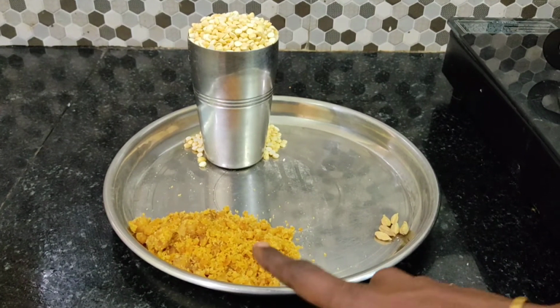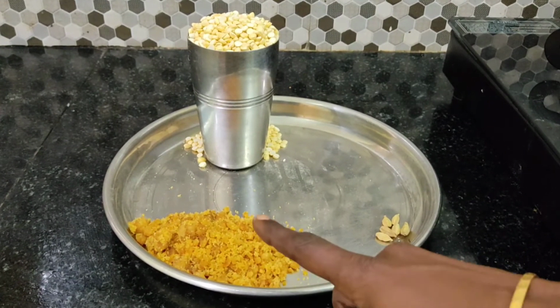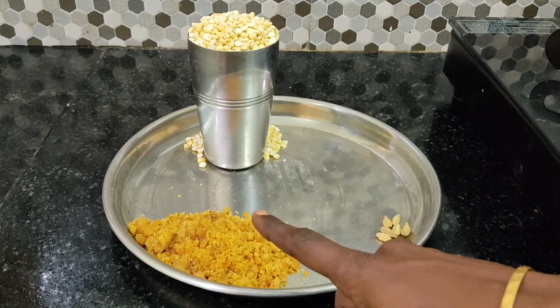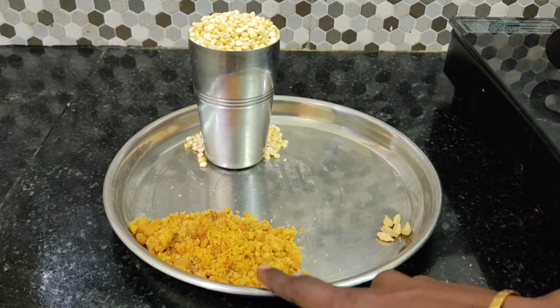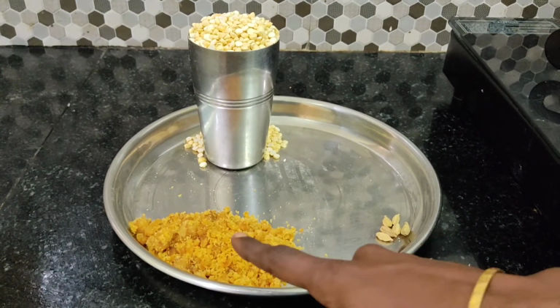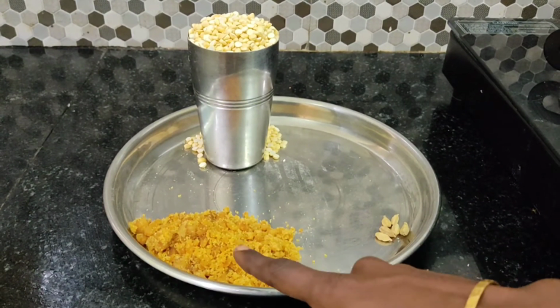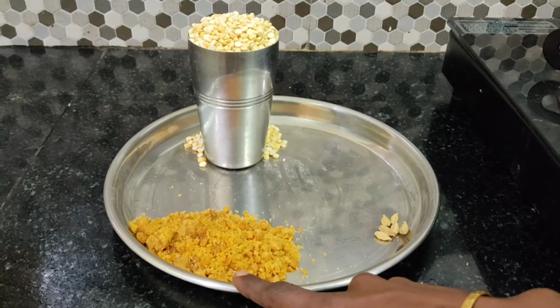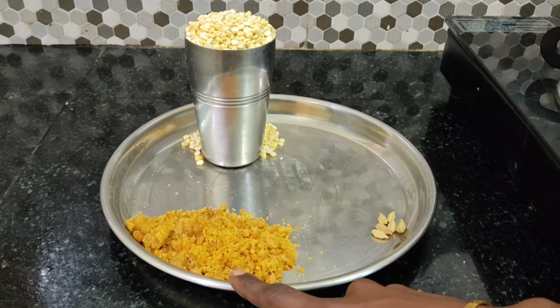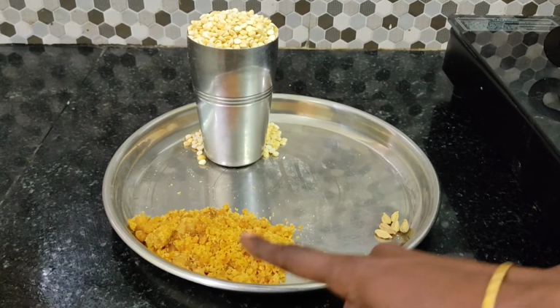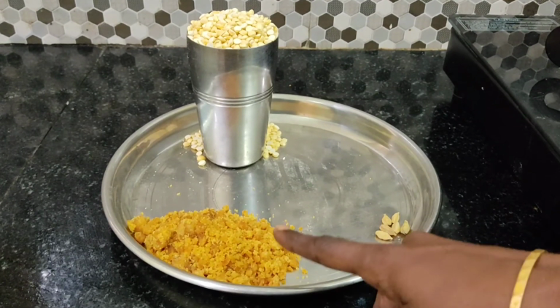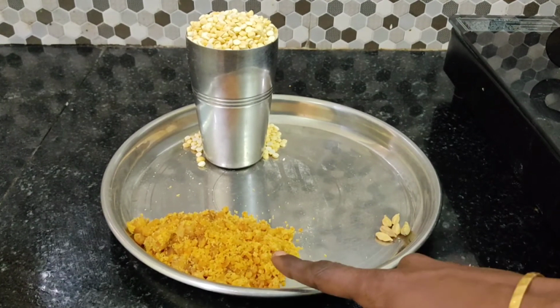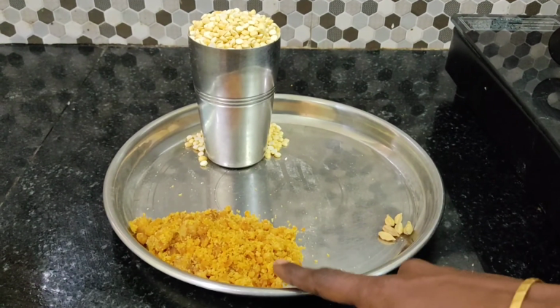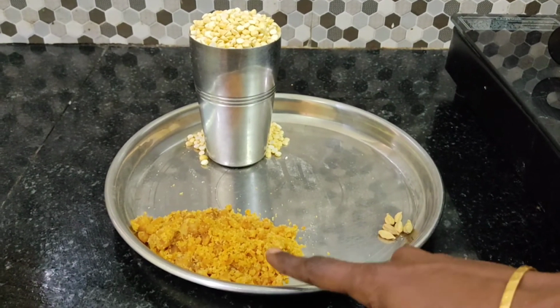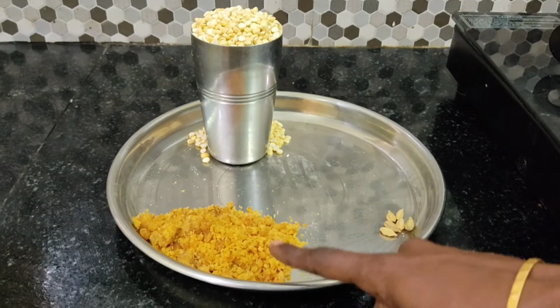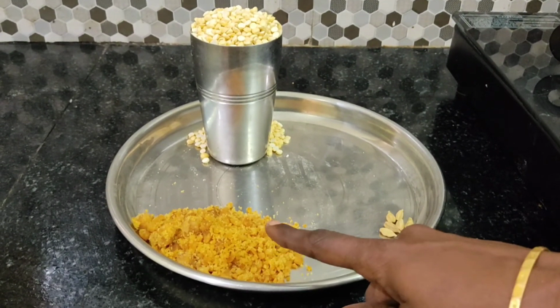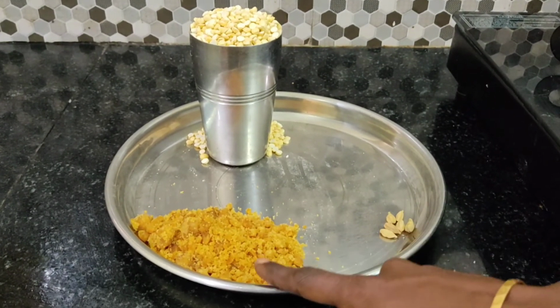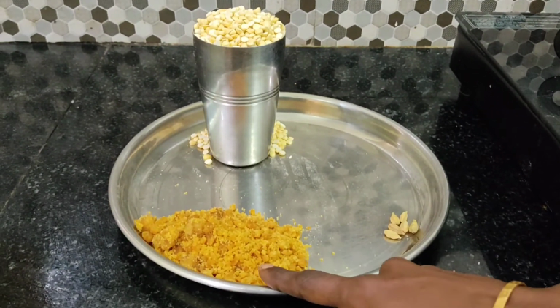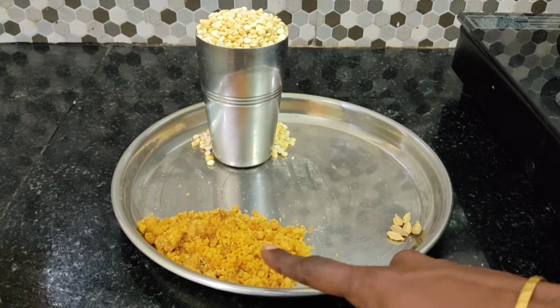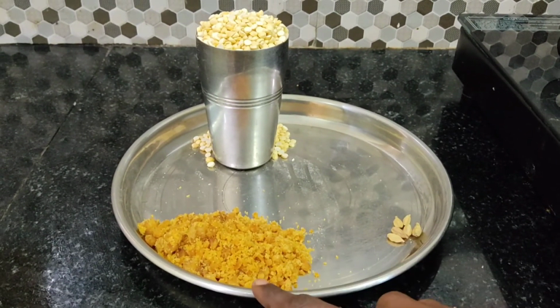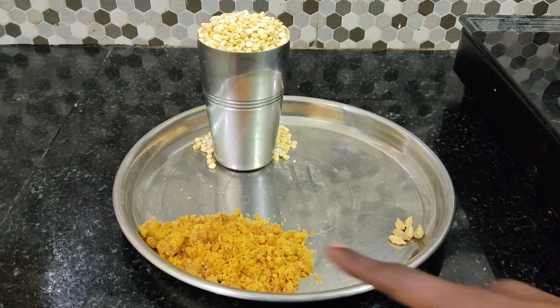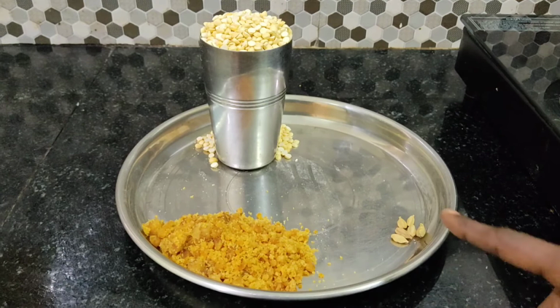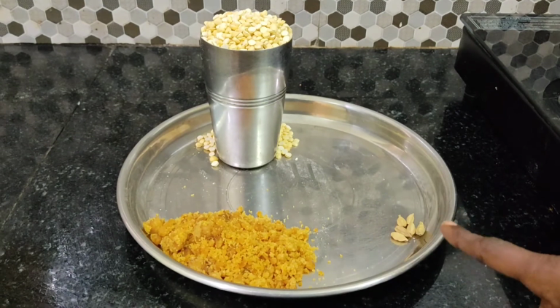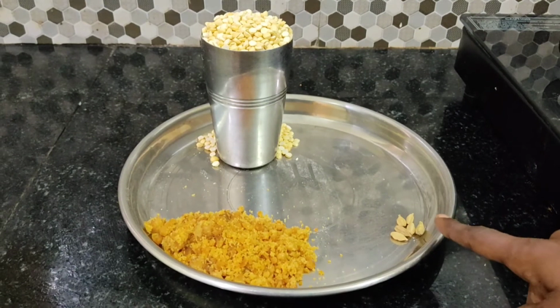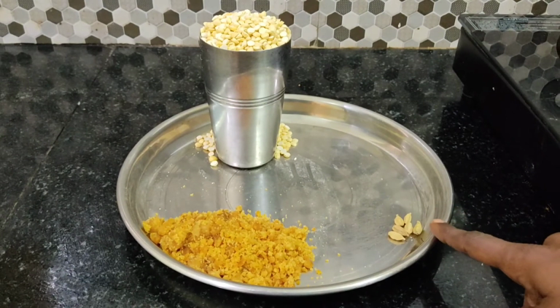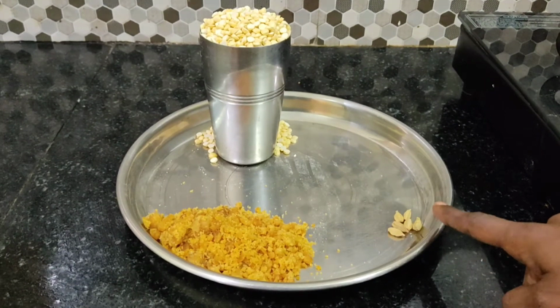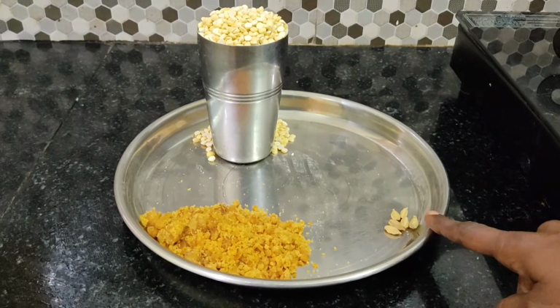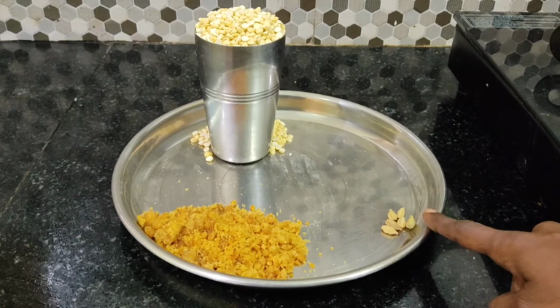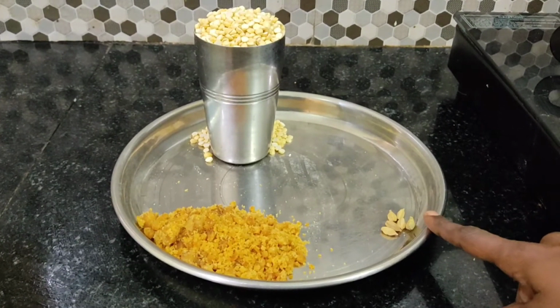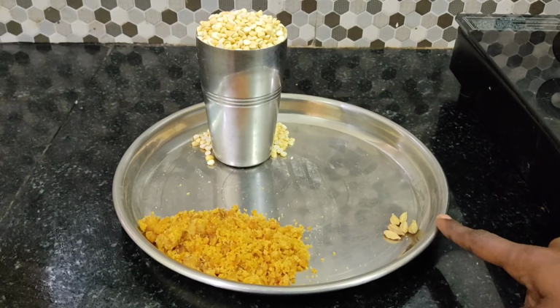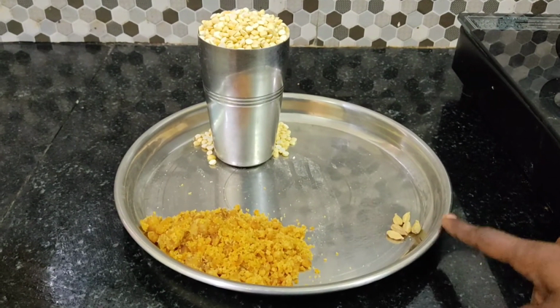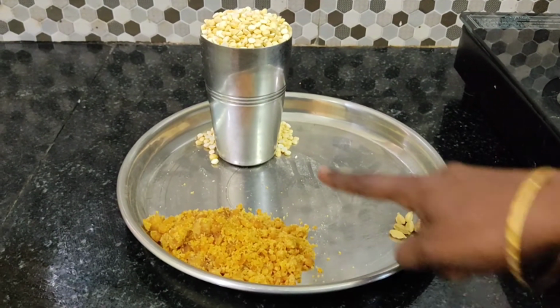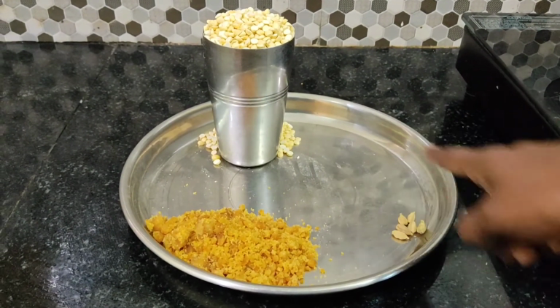We are going to make potatoes using a pot. This can be done with existing meat as well.